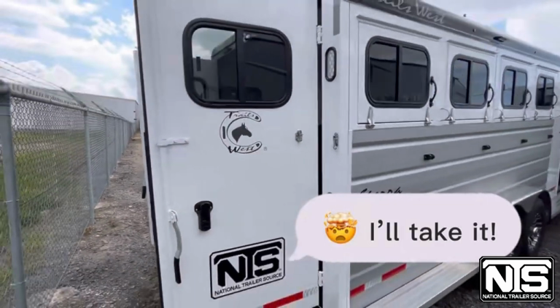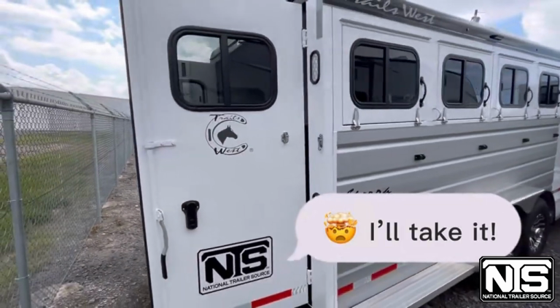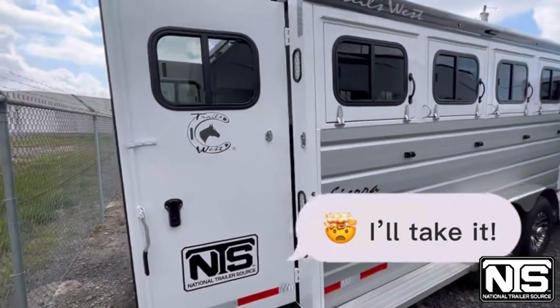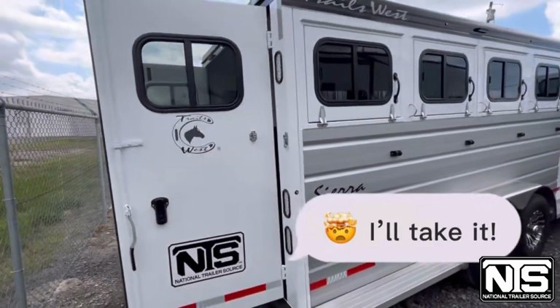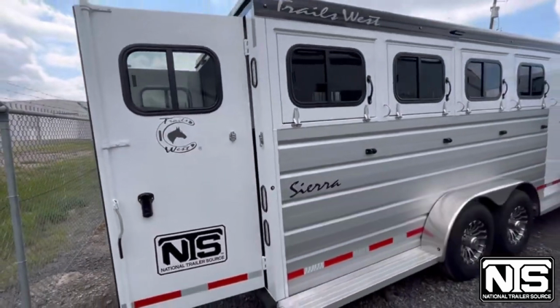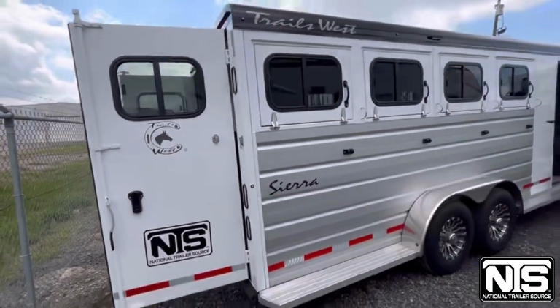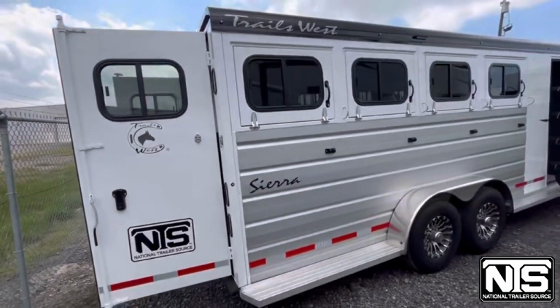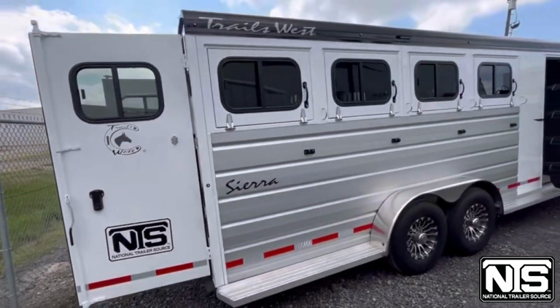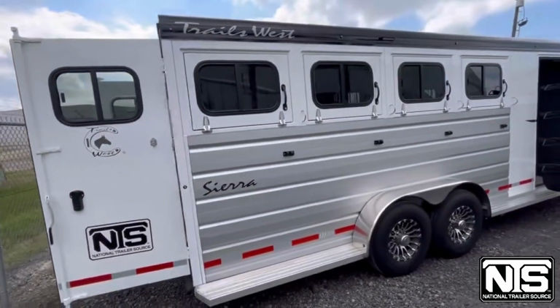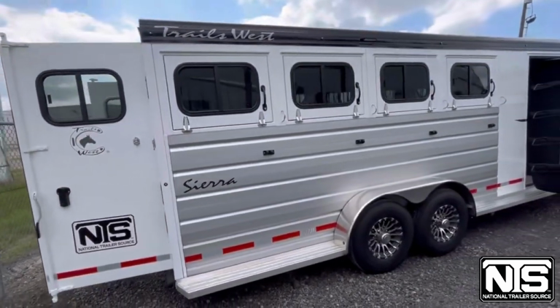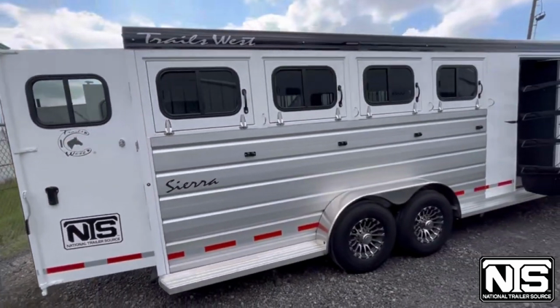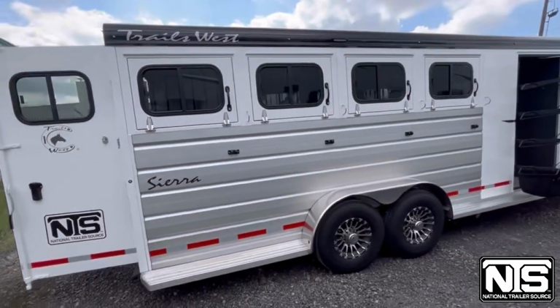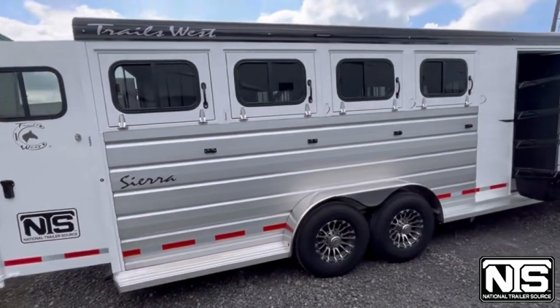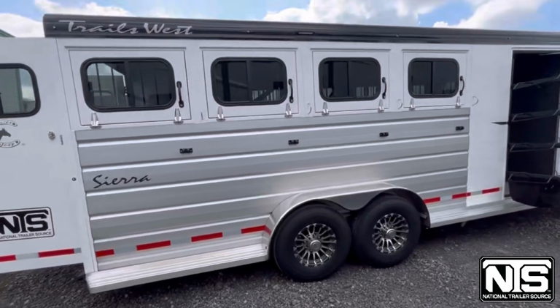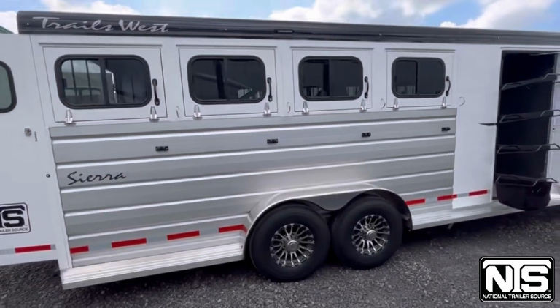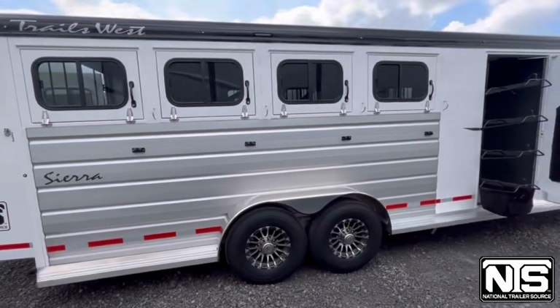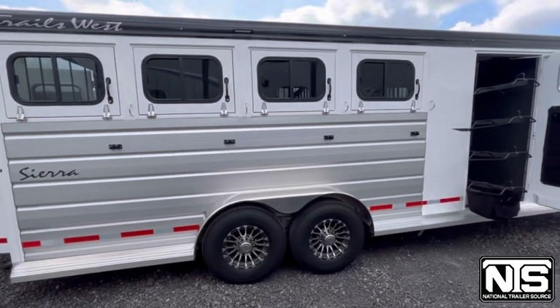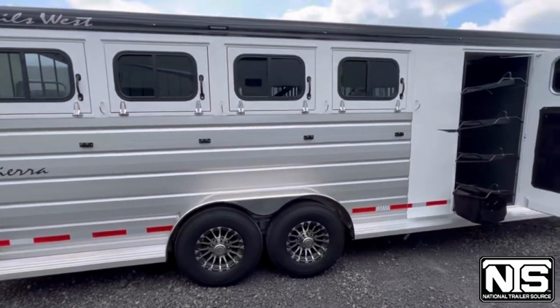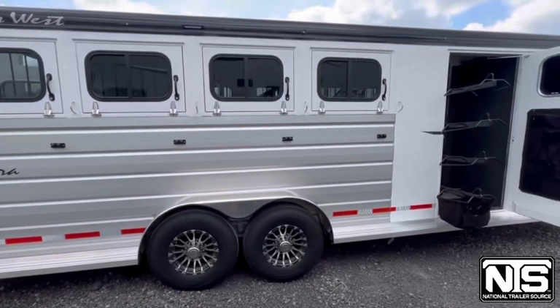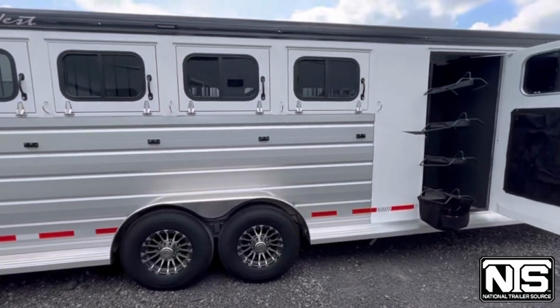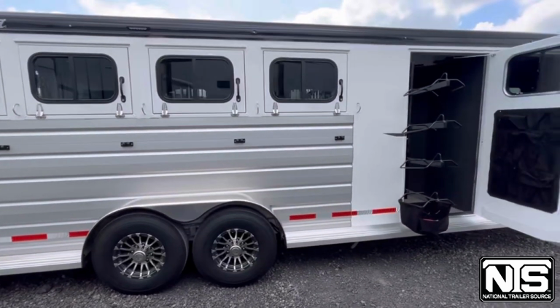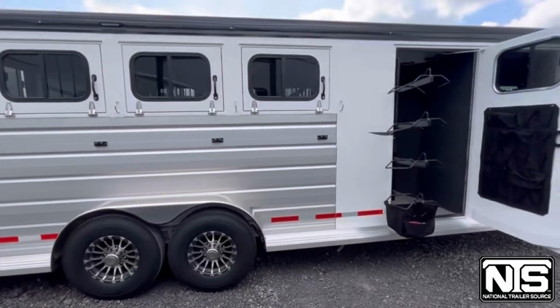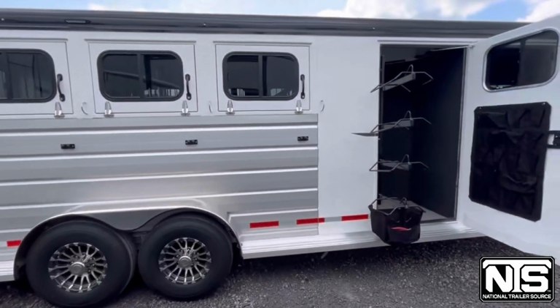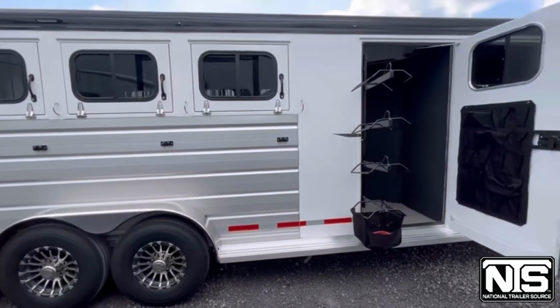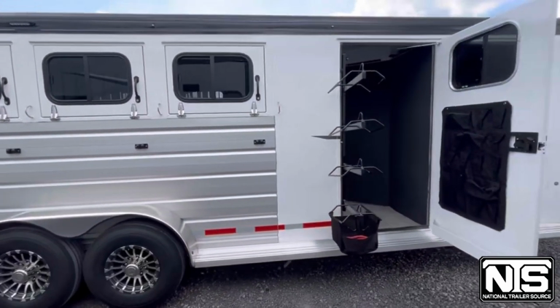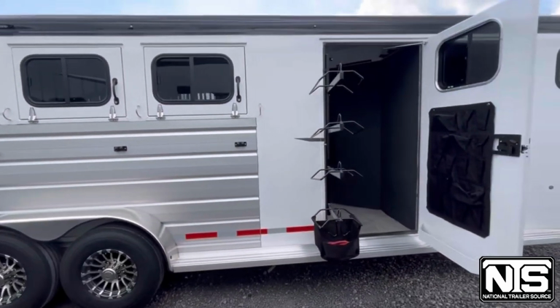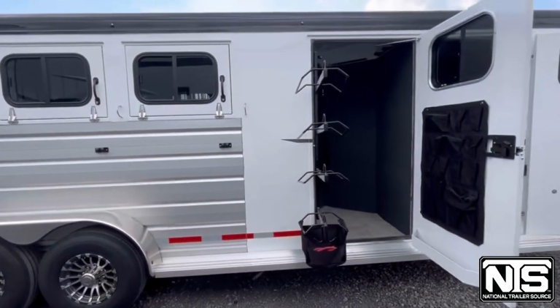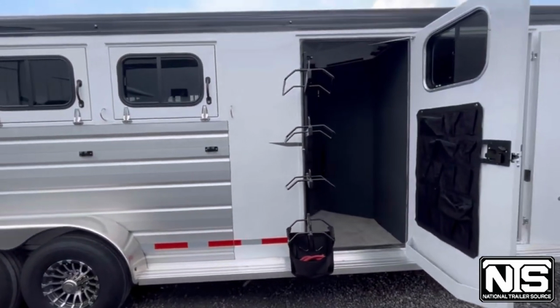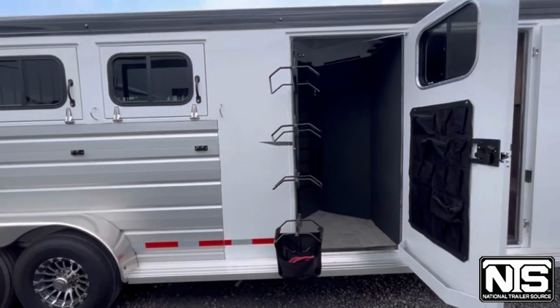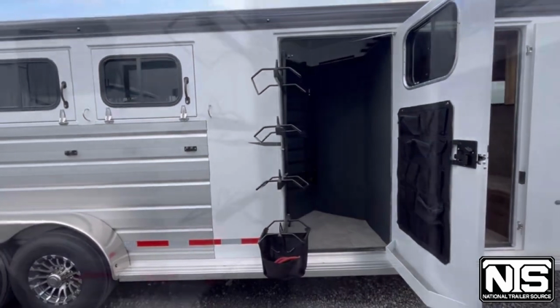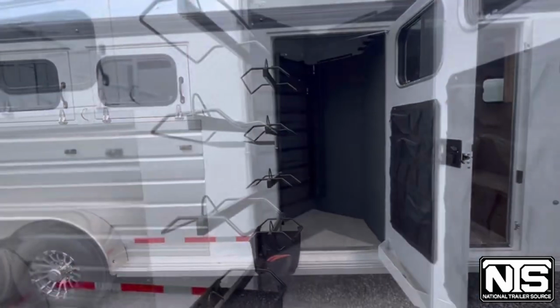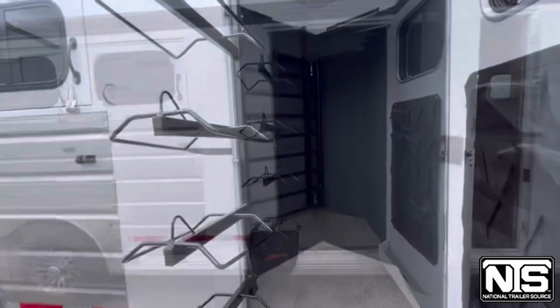Working our way around the curbside again, you're going to have drops on the tail side, some tie rings up there, and a swing-out saddle rack from this side tack position.